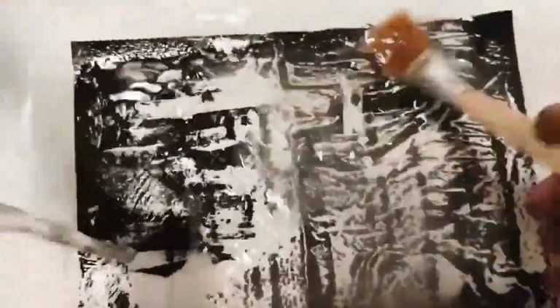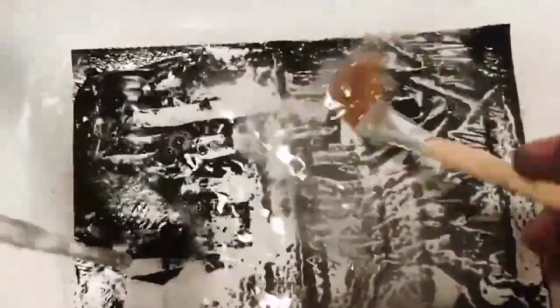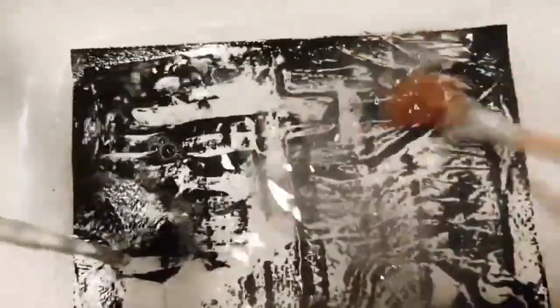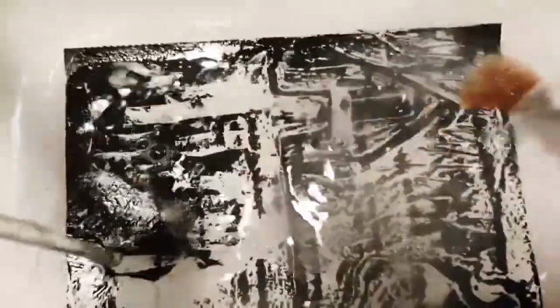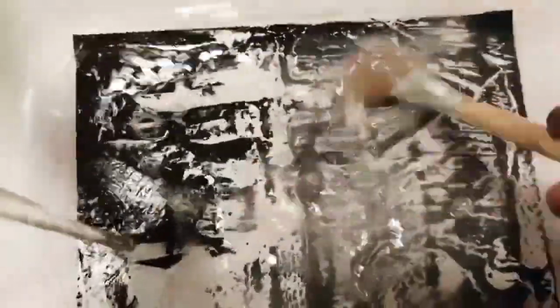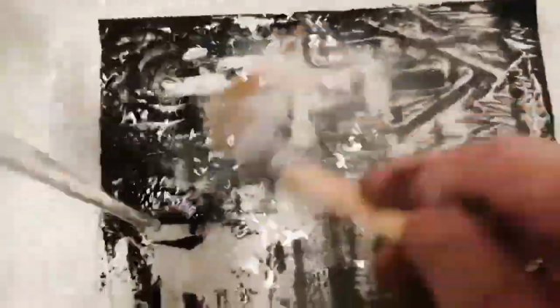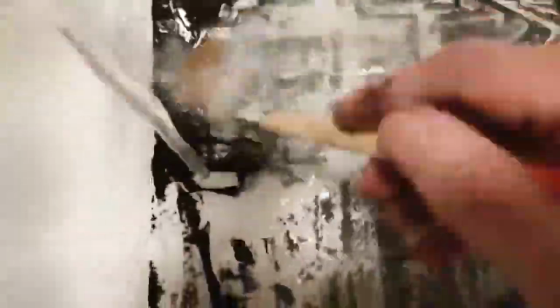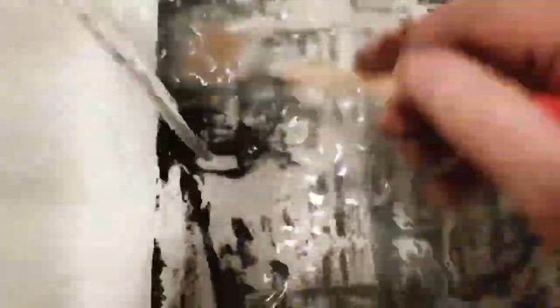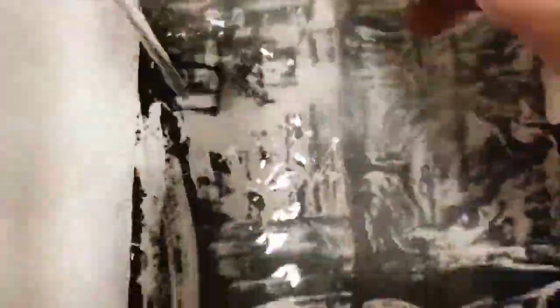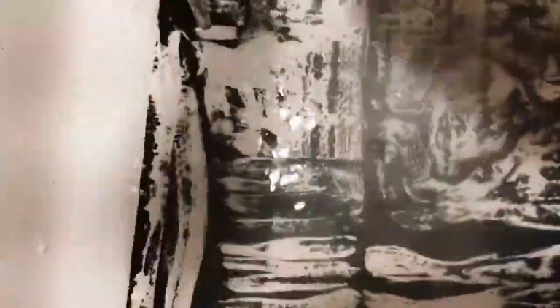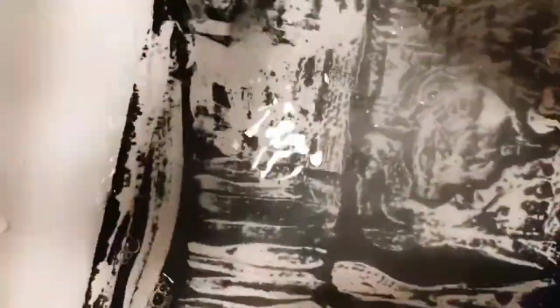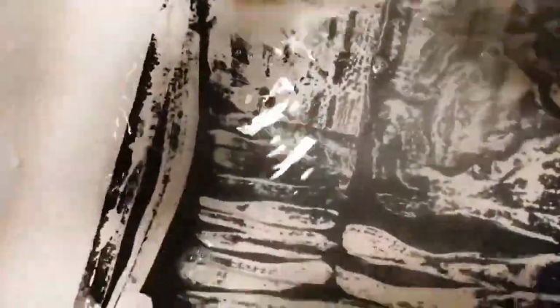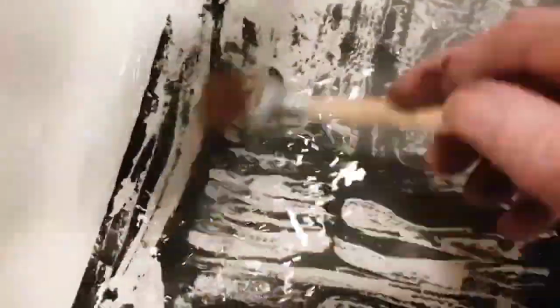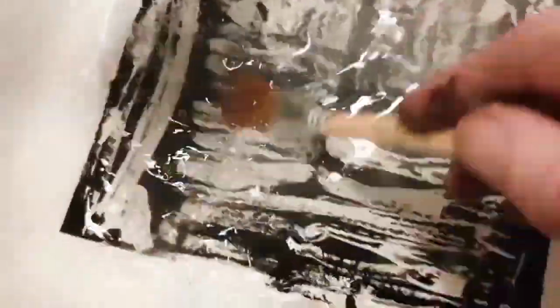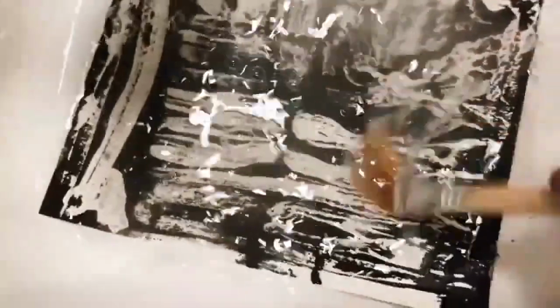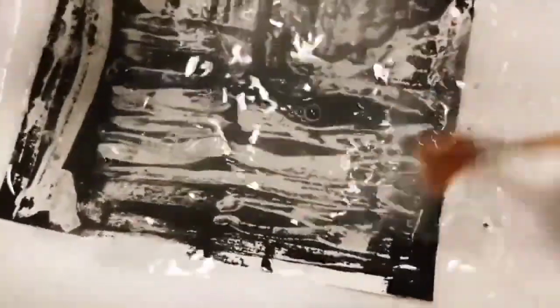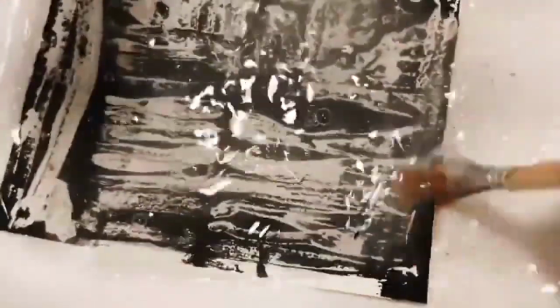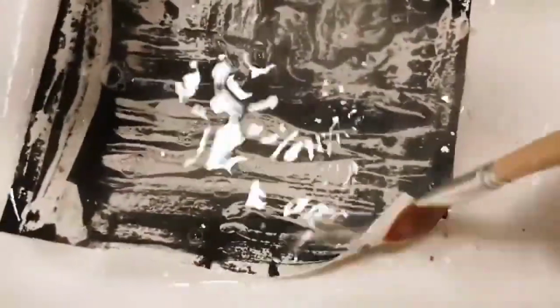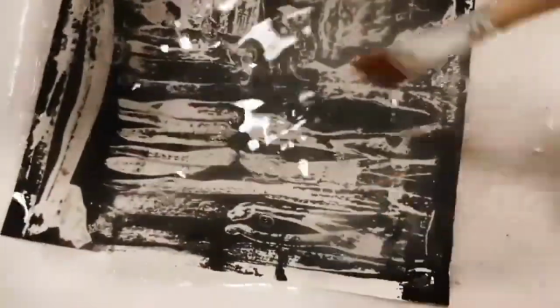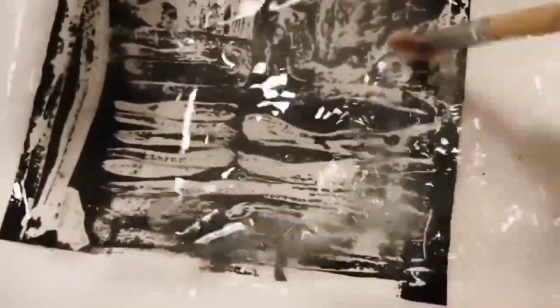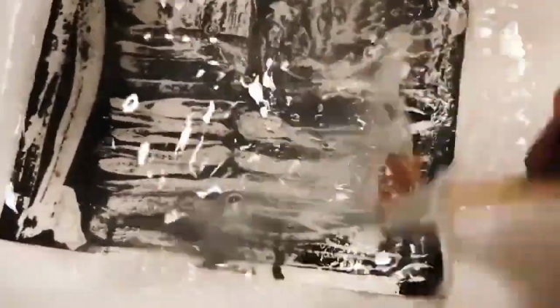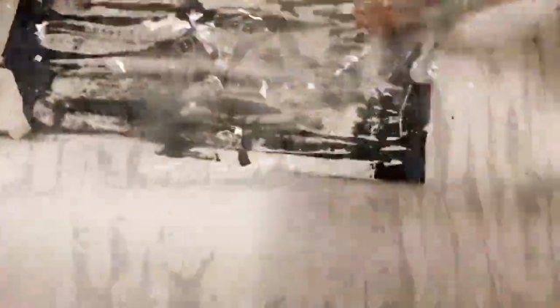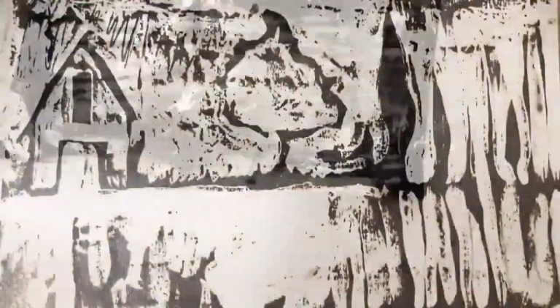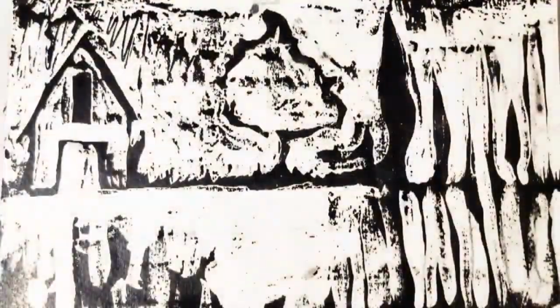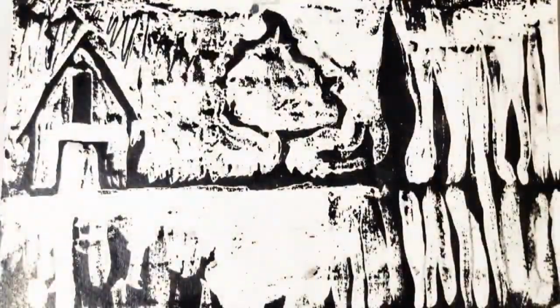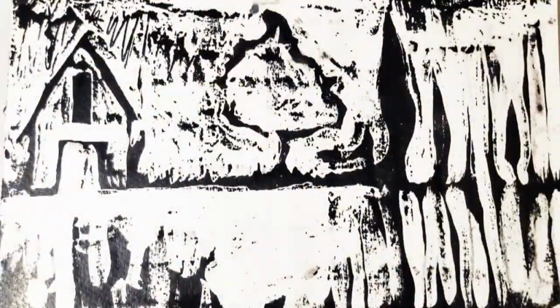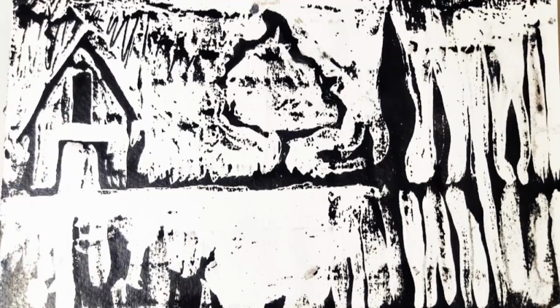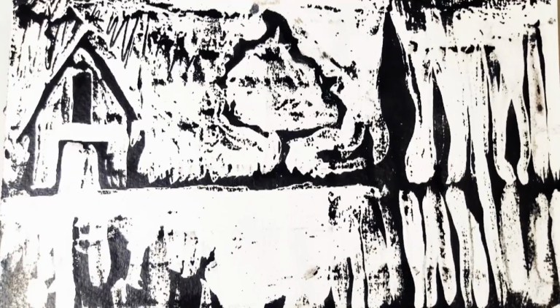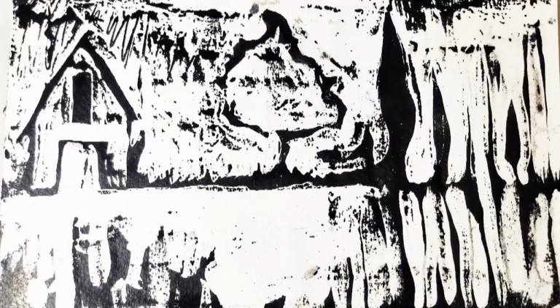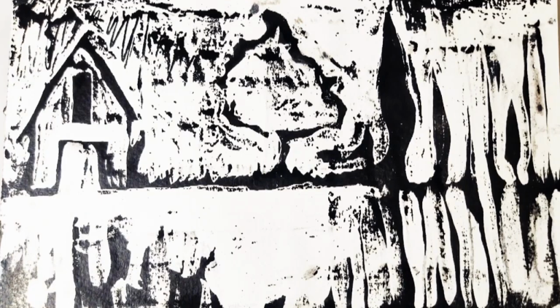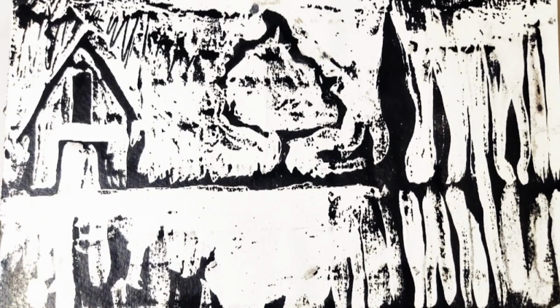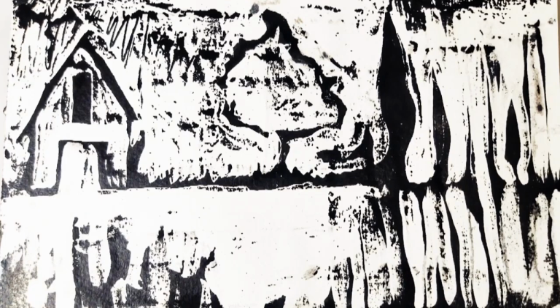Now that the ink is completely dry, rinse it under the faucet with cool water. The water will dislodge the India ink where the gouache or charcoal is underneath. This leaves black areas where the ink has touched the paper. The India ink is permanent in these areas.